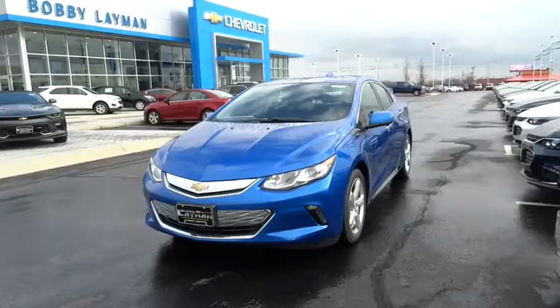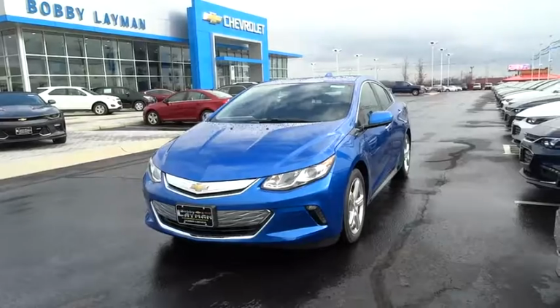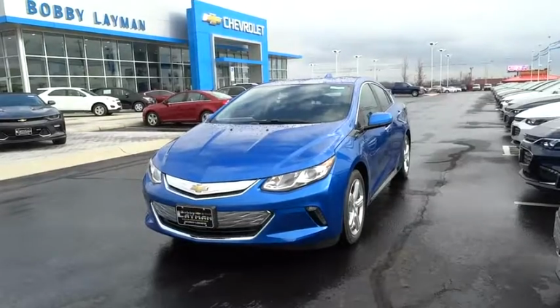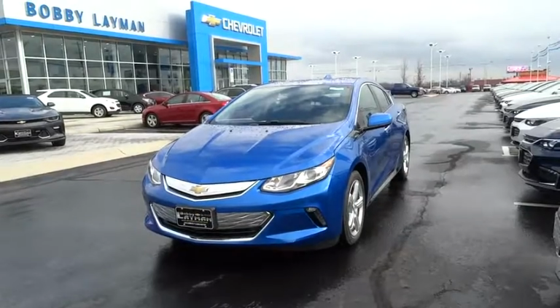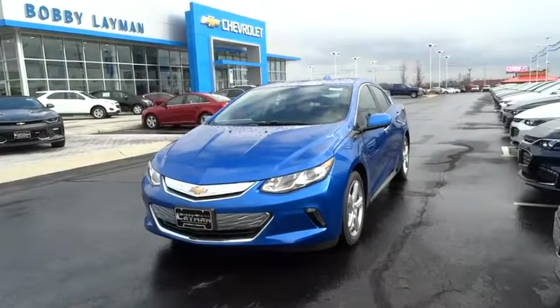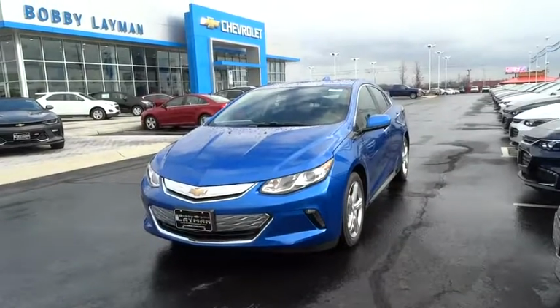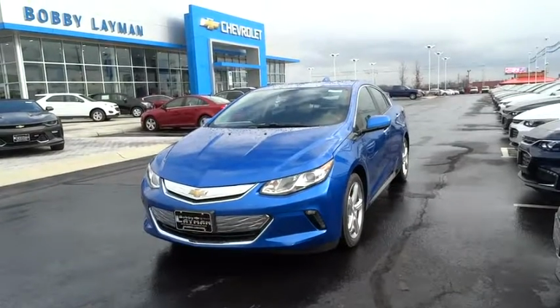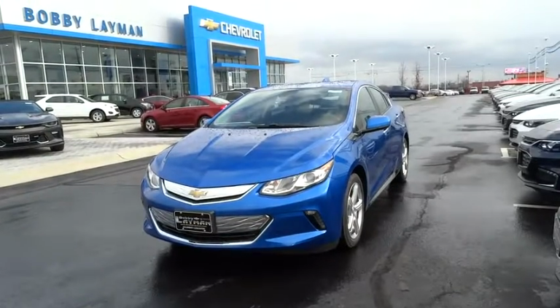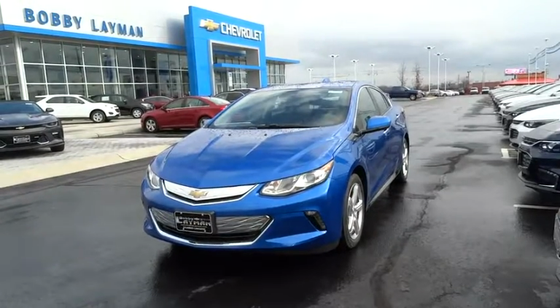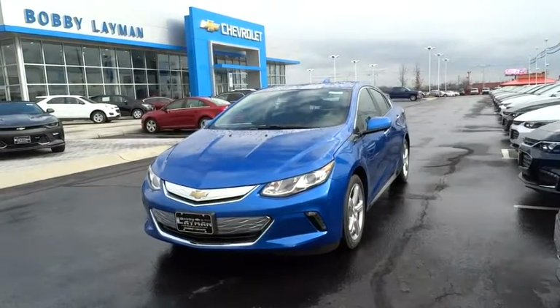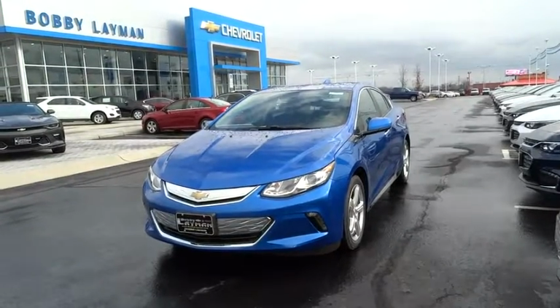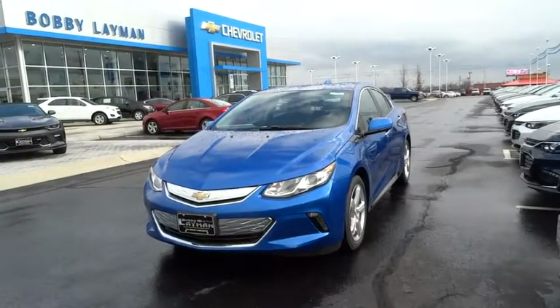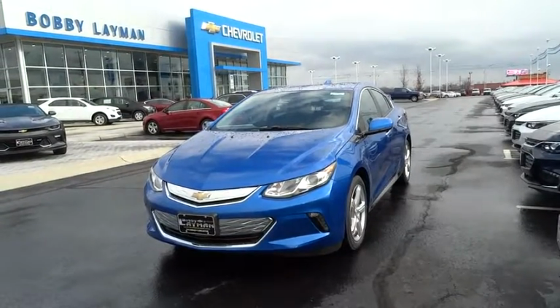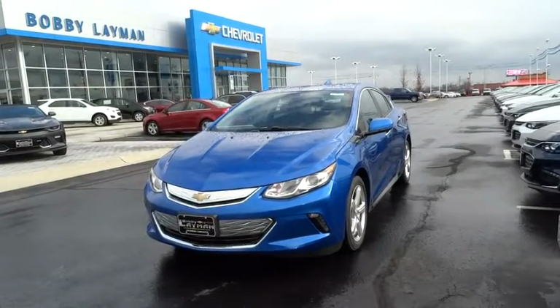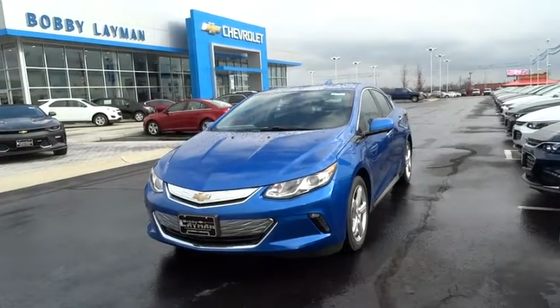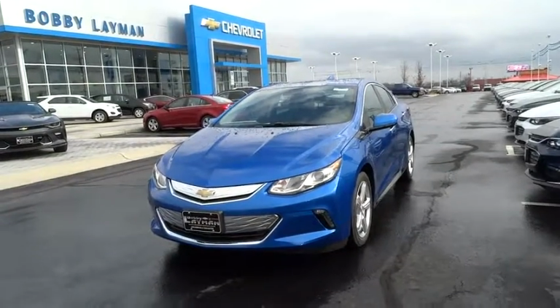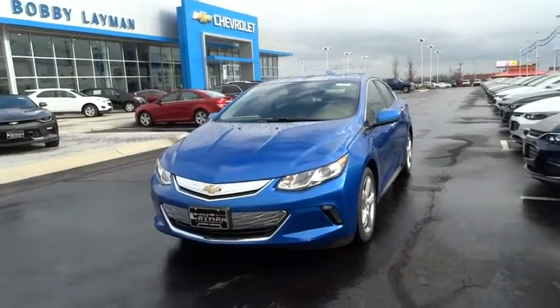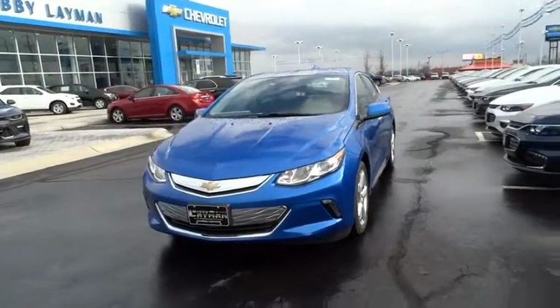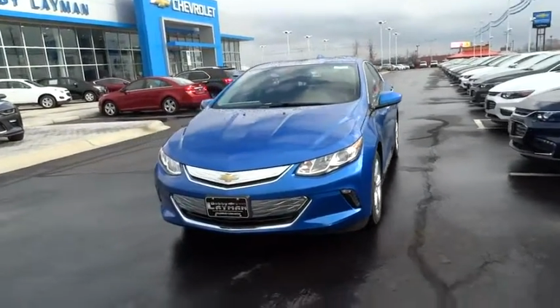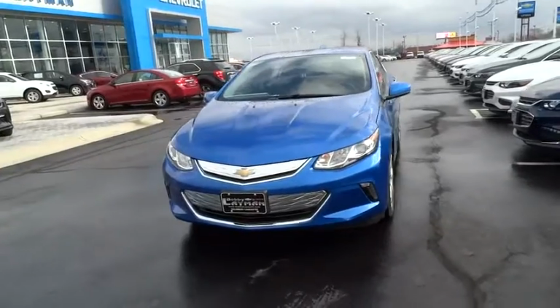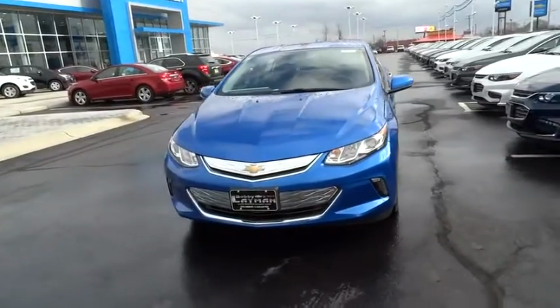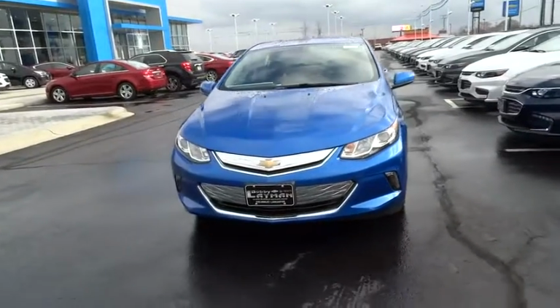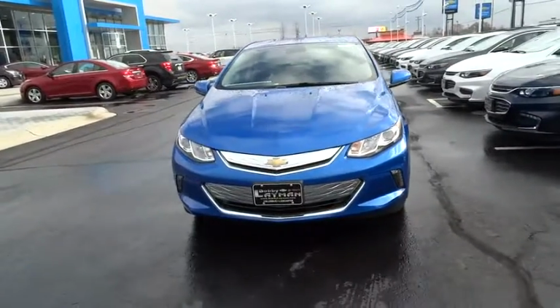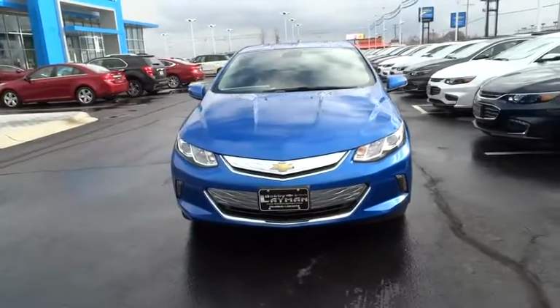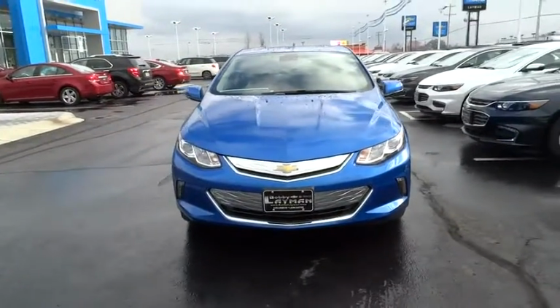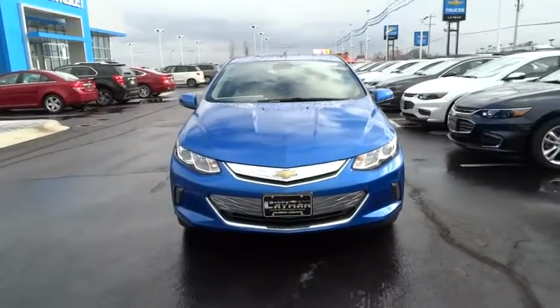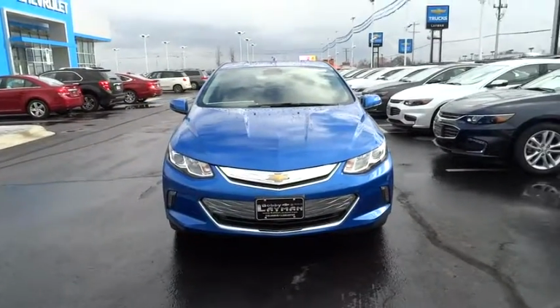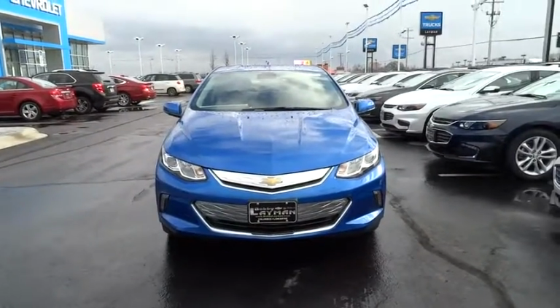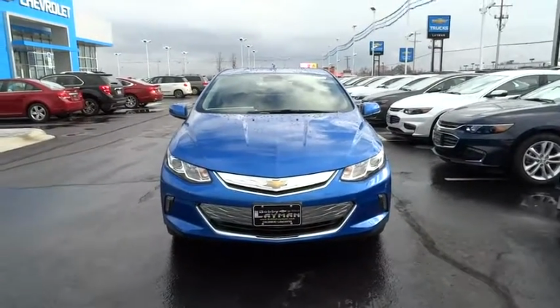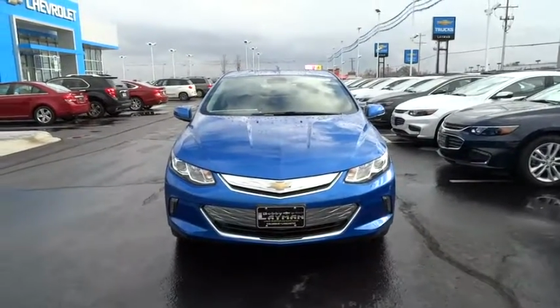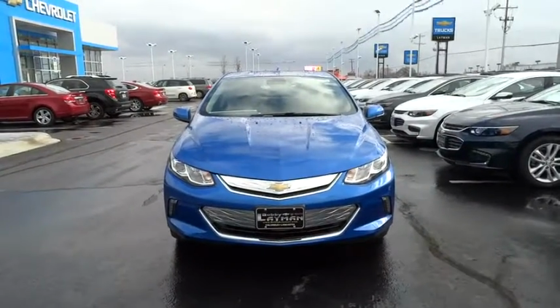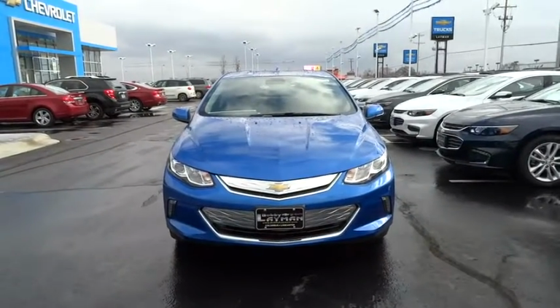The 2017 Chevrolet Volt. The Chevy Volt can drive up to 40 miles a day without a drop of gas. This vehicle has less than 100 miles.